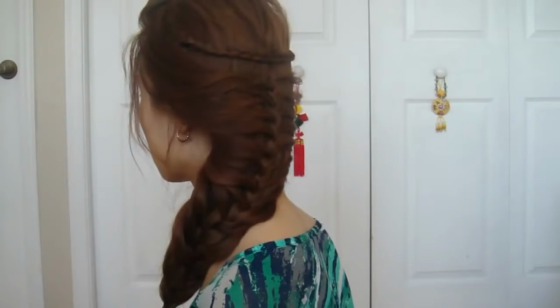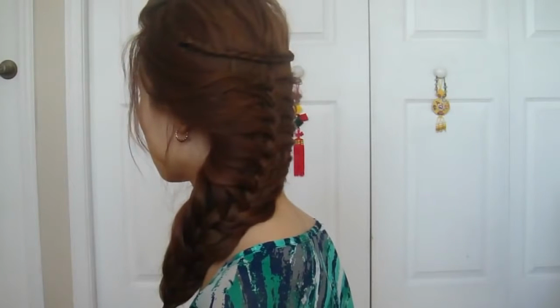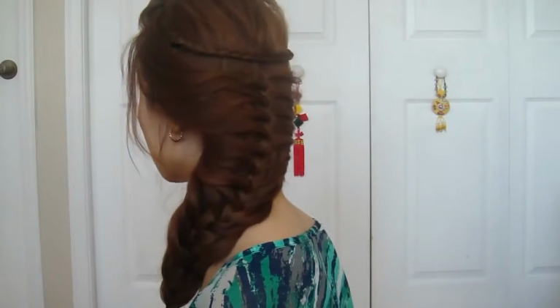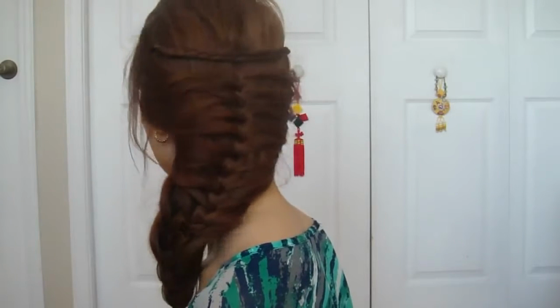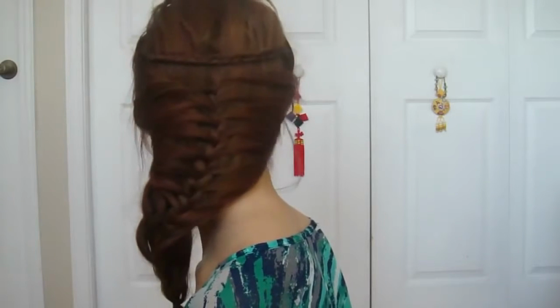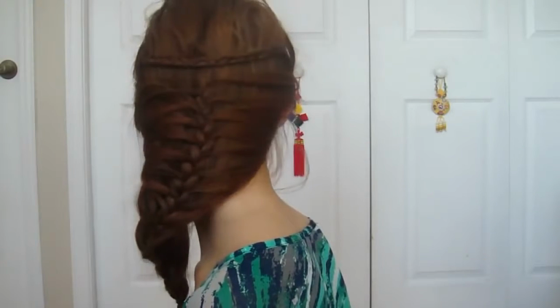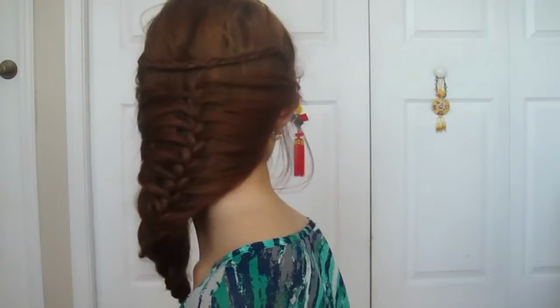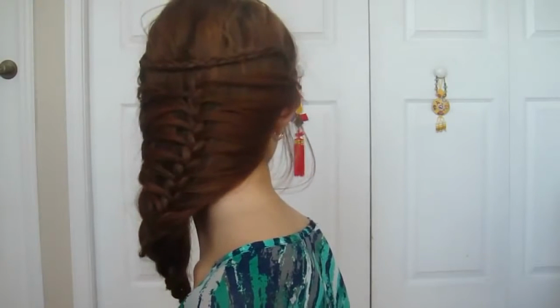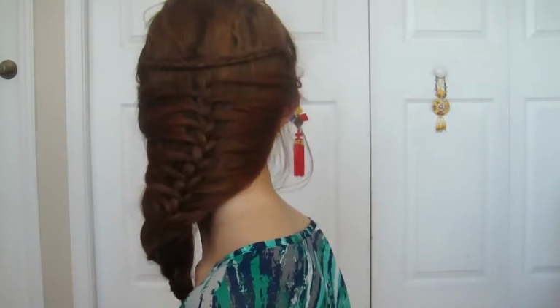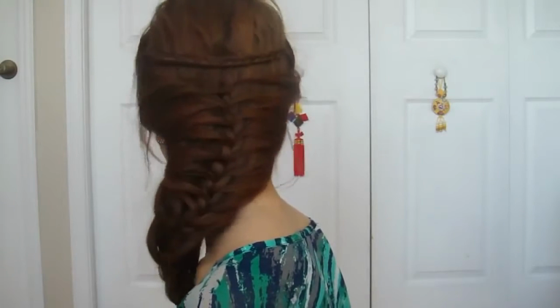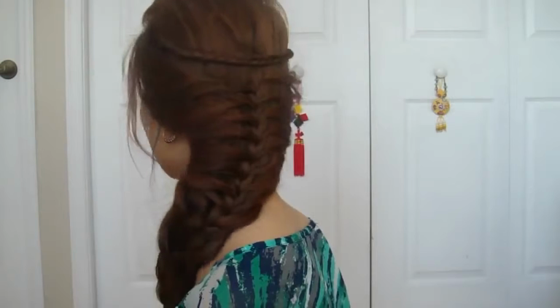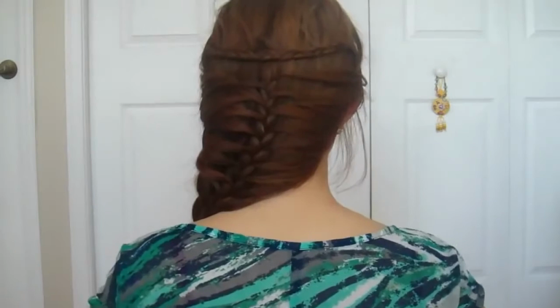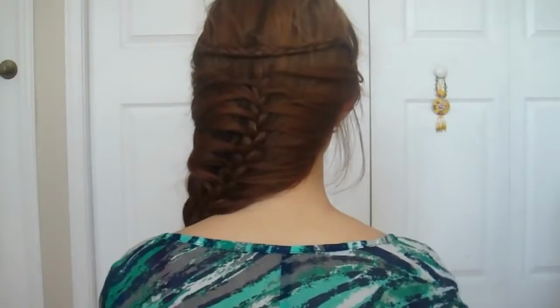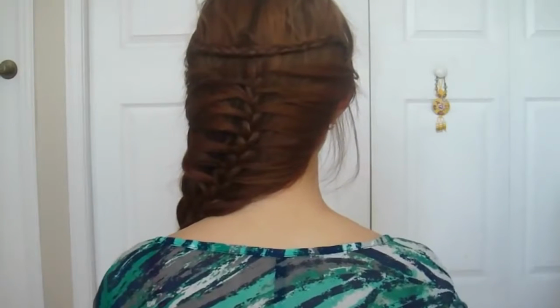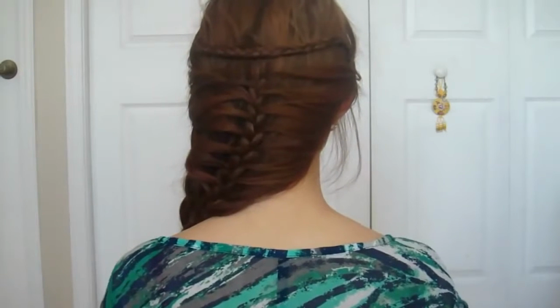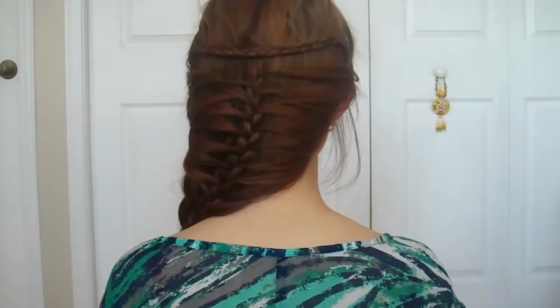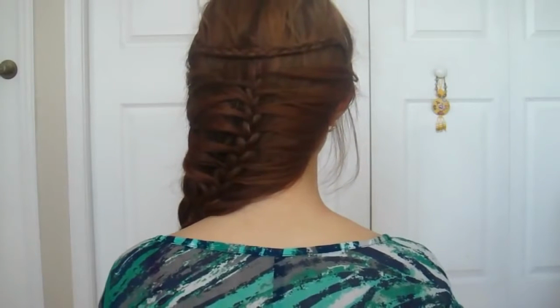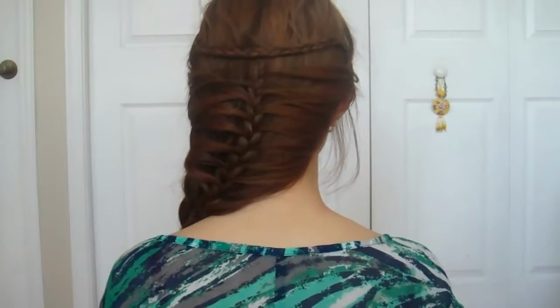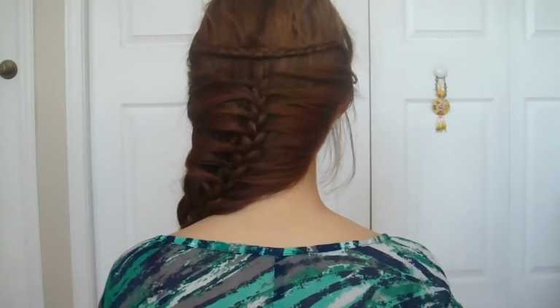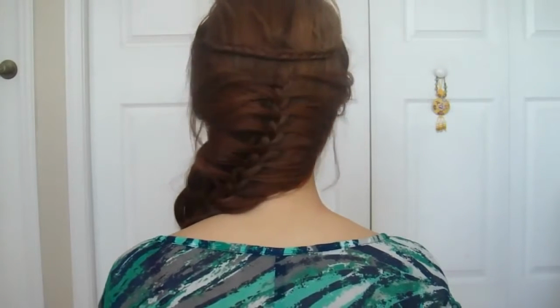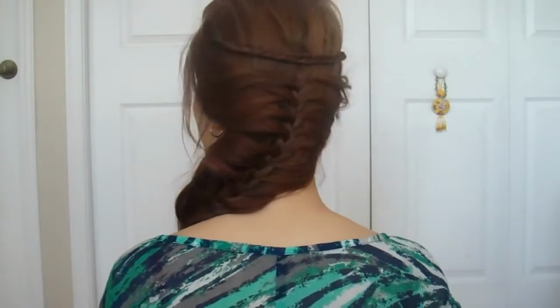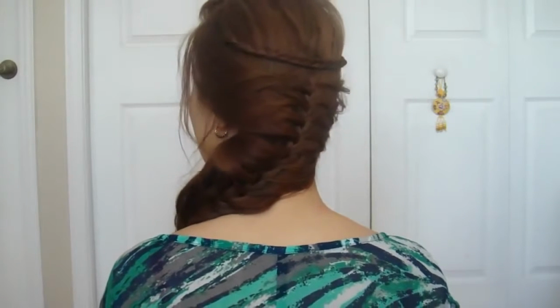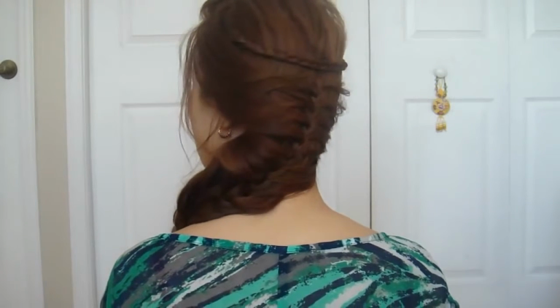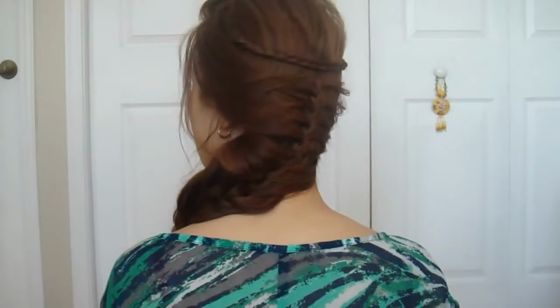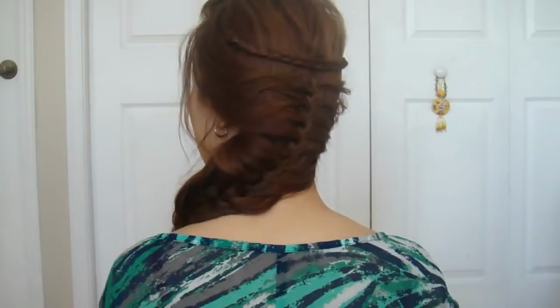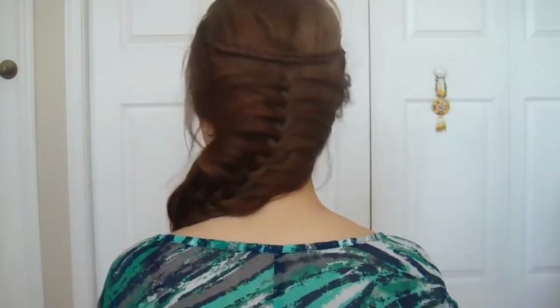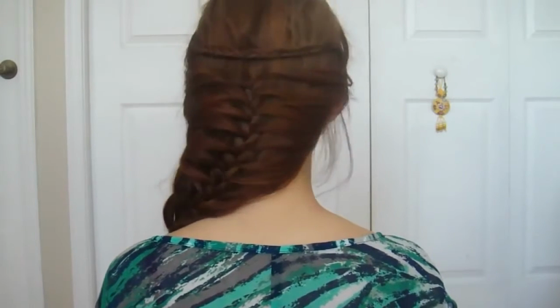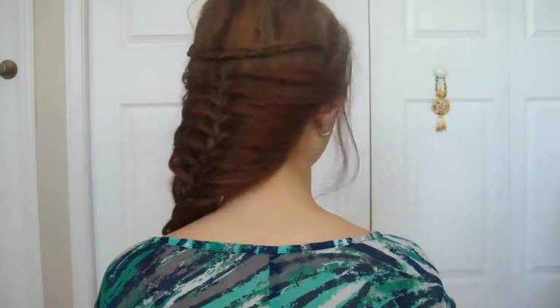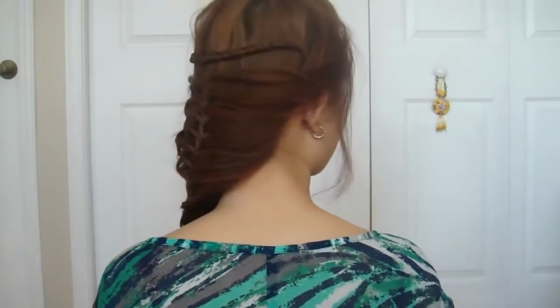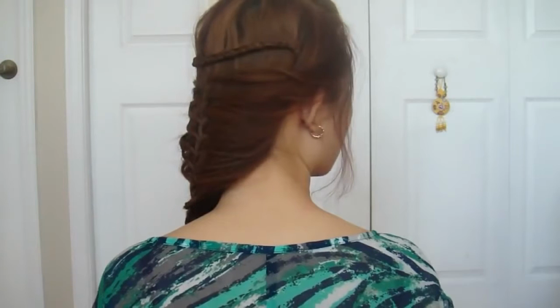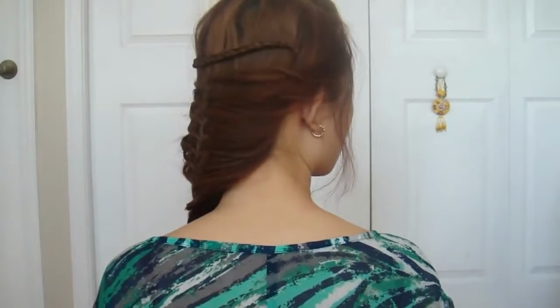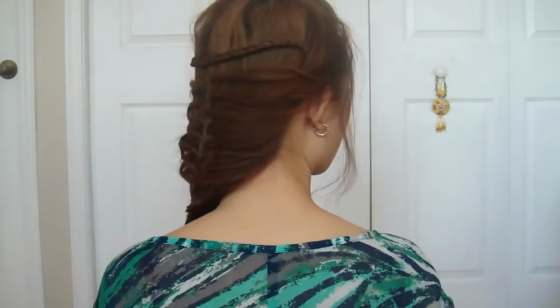Thanks for watching and I hope you enjoyed this look. If you have any questions or comments, leave them down in the box below and I'll get back to you as soon as possible. Bye guys!